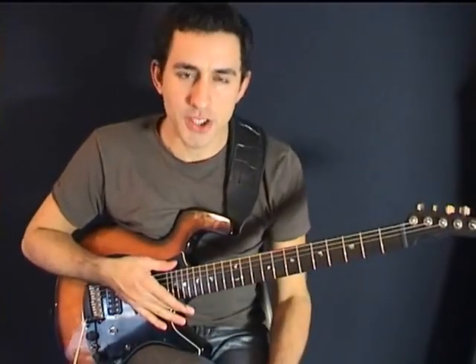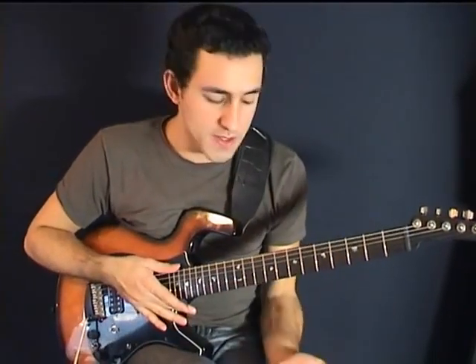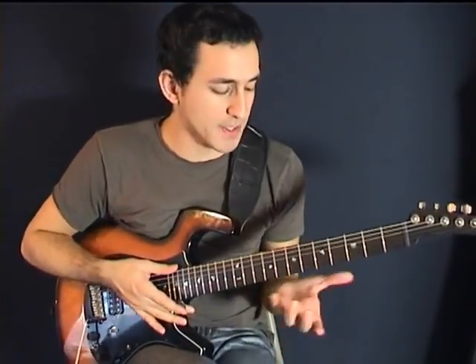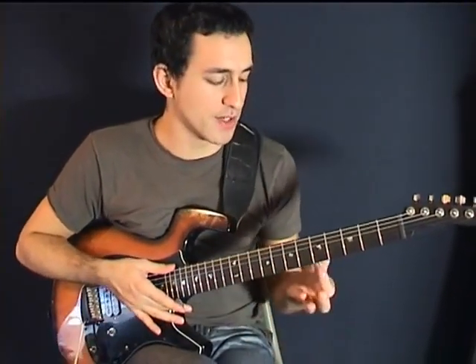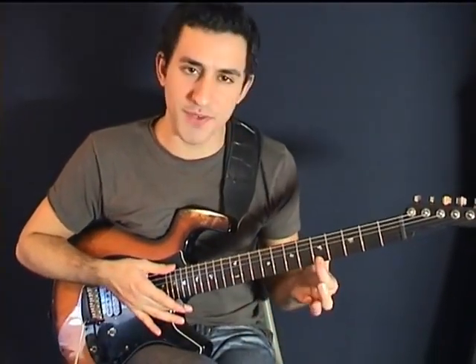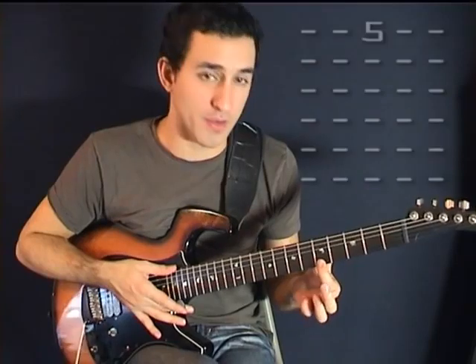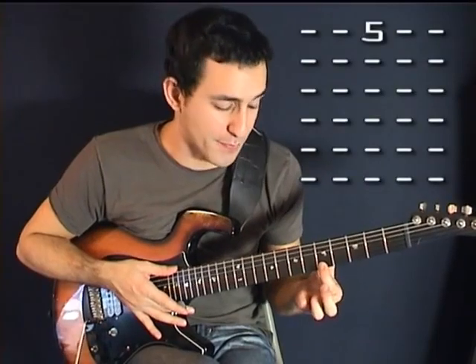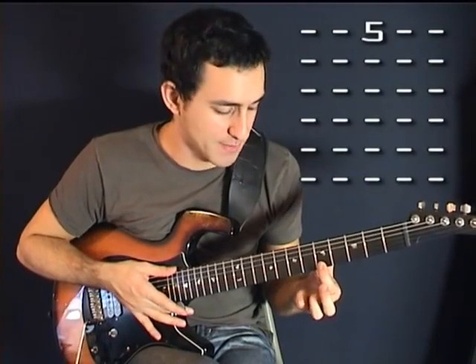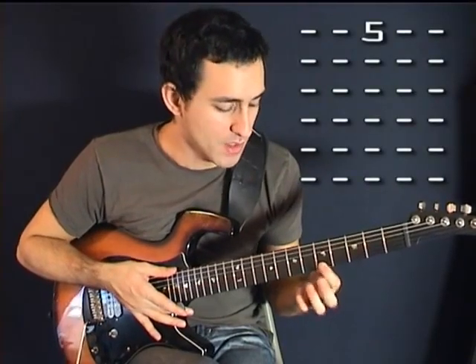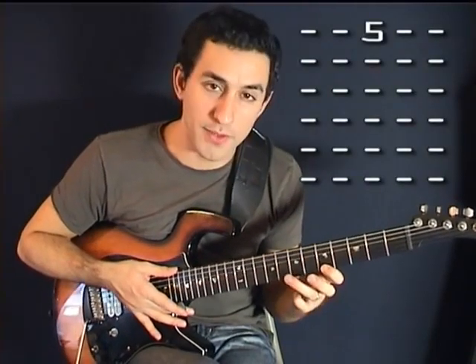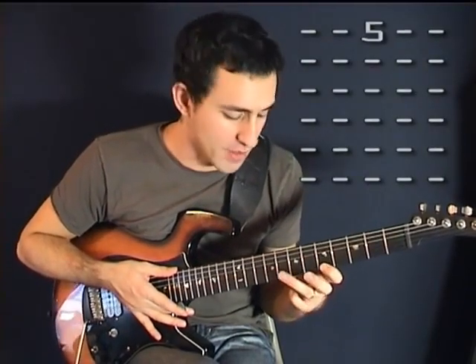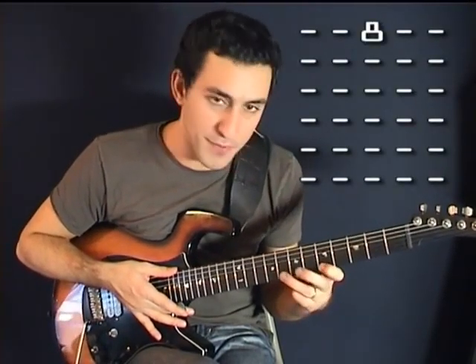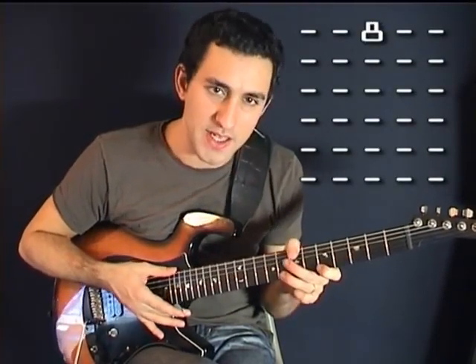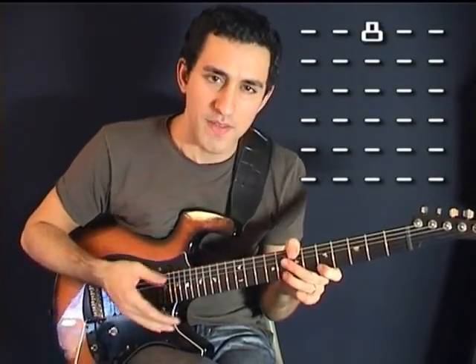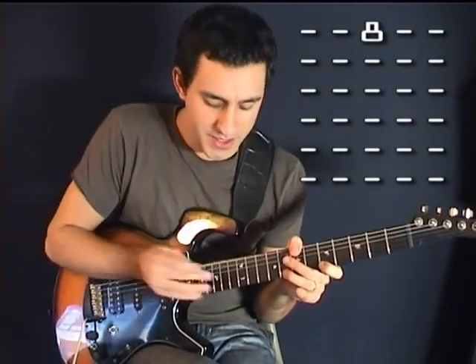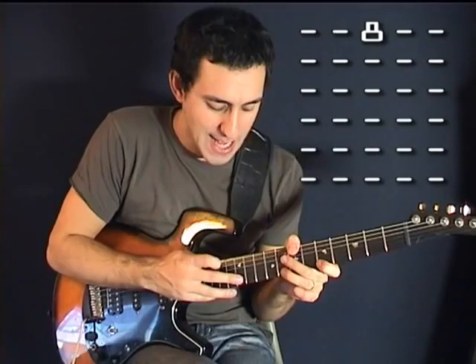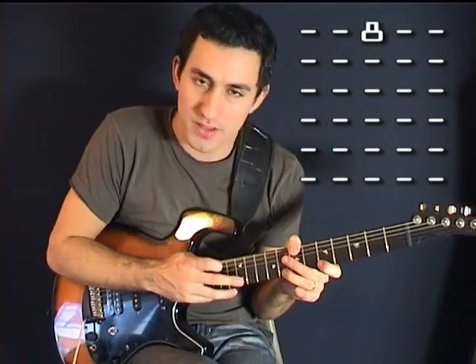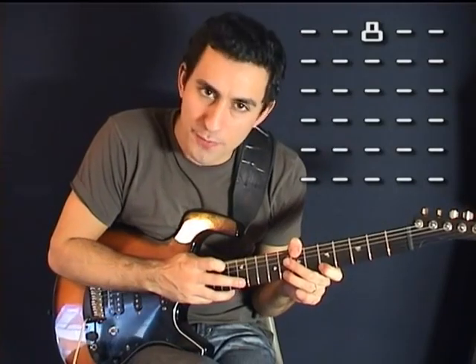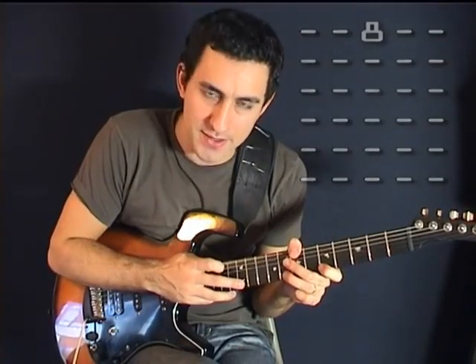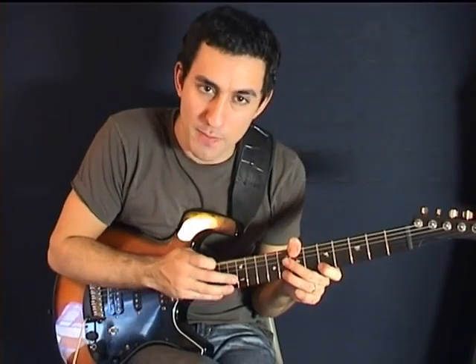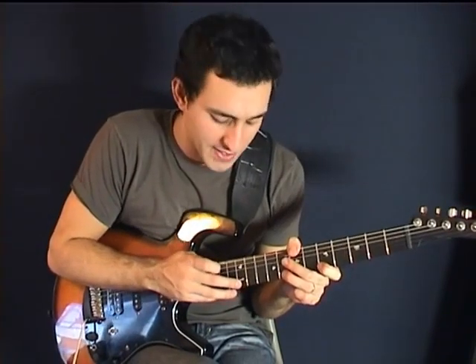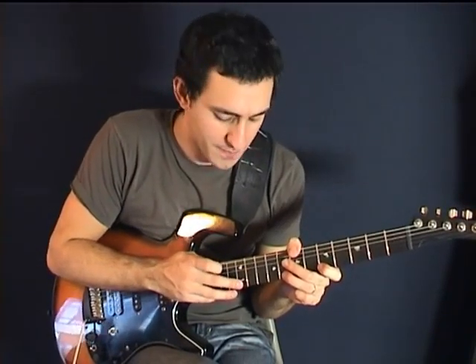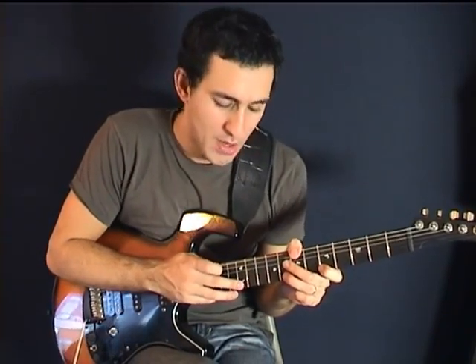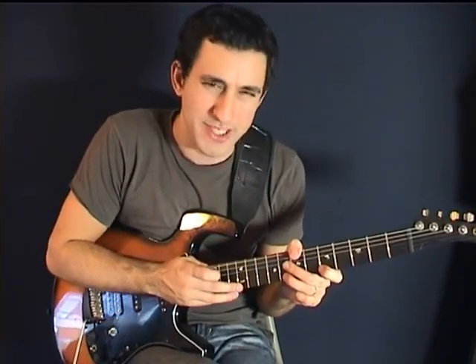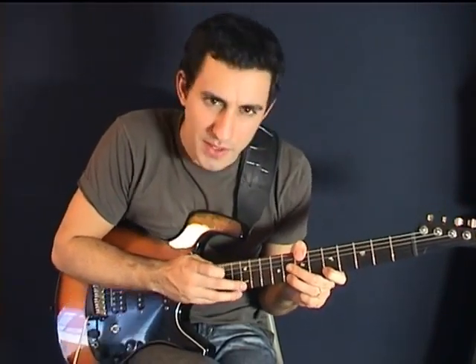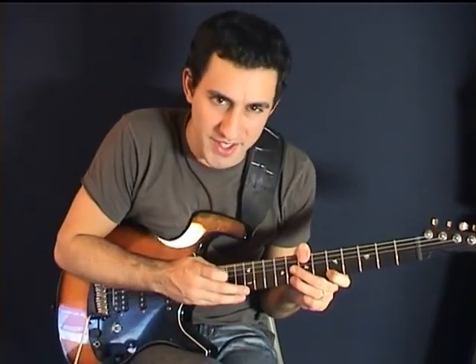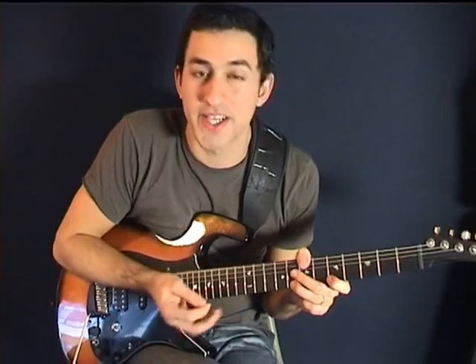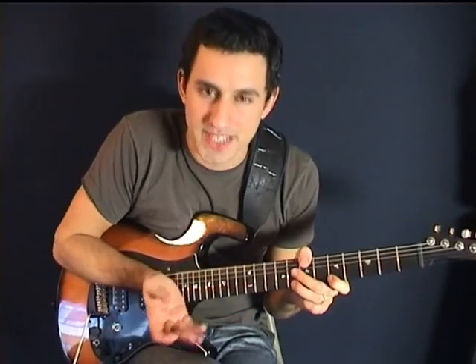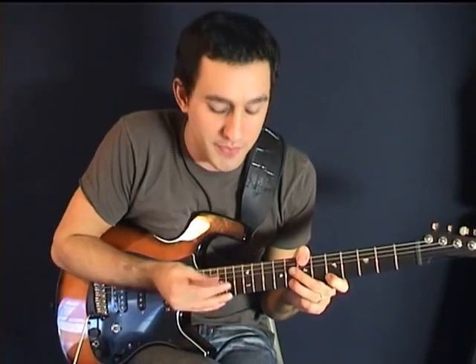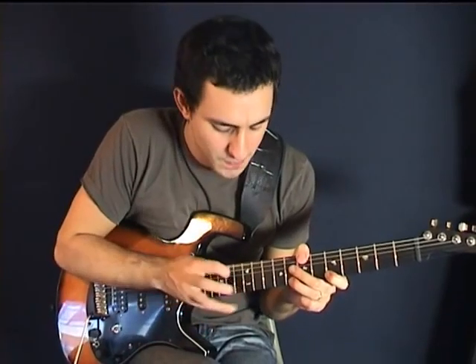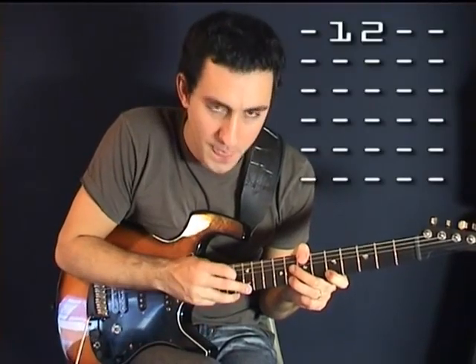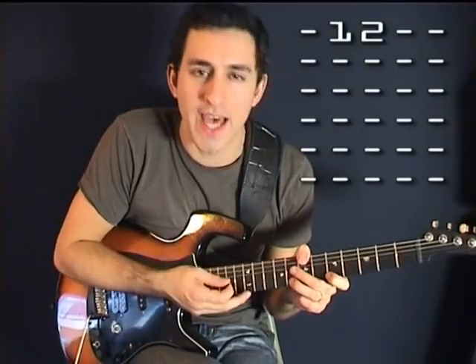So first, place your index finger on the 5th fret, your ring finger on the 8th fret. And then we're going to tap the 12th fret with our middle finger. We have to tap it really hard in order to get some sound out of it. Like that.